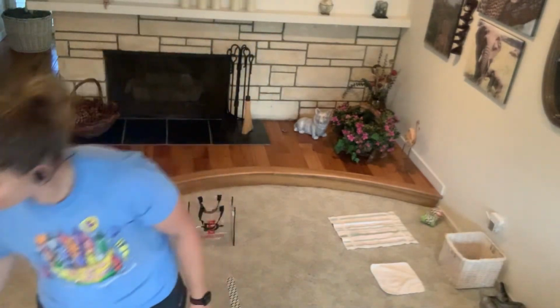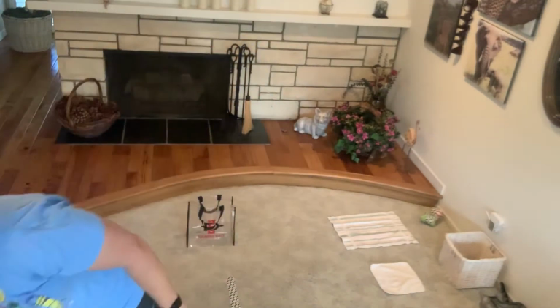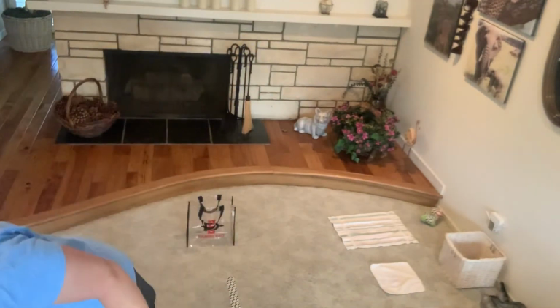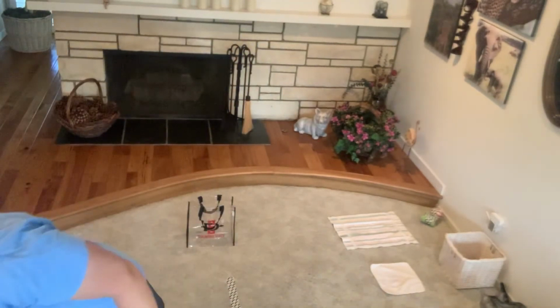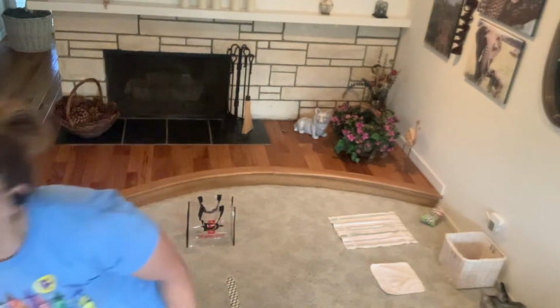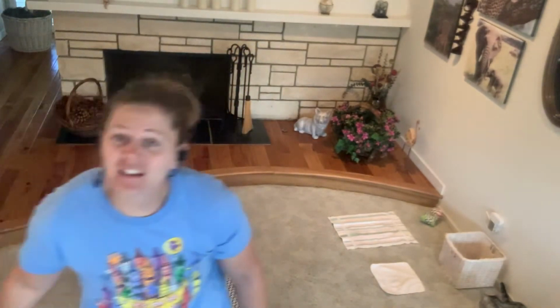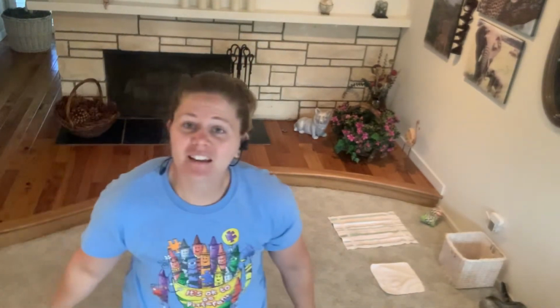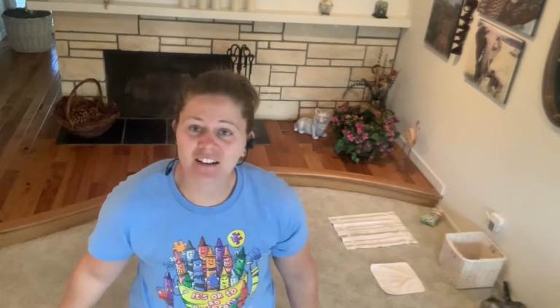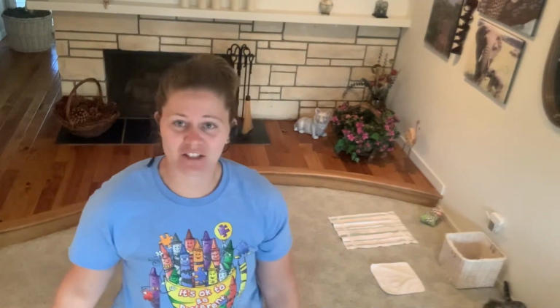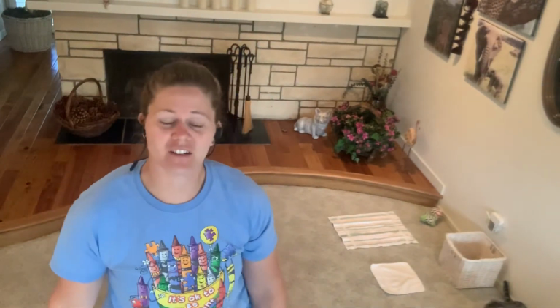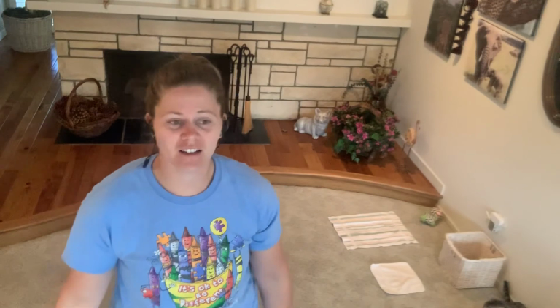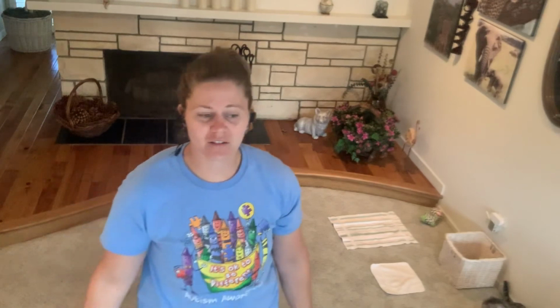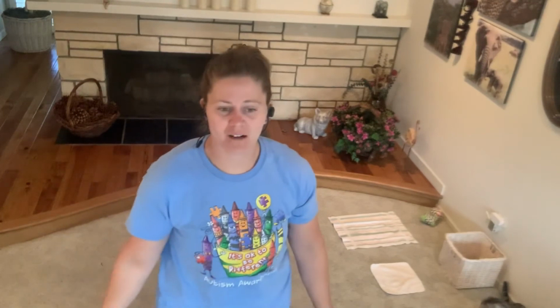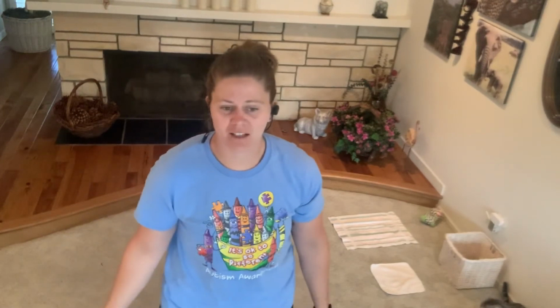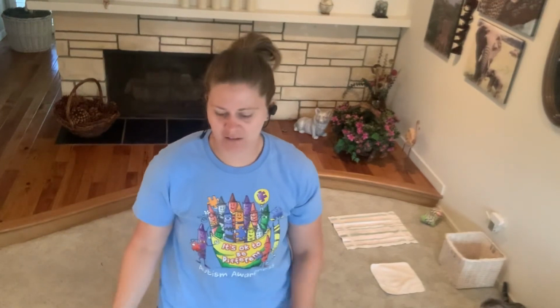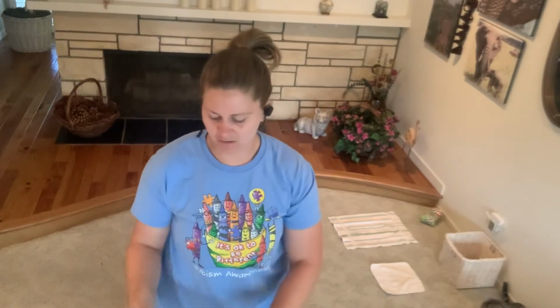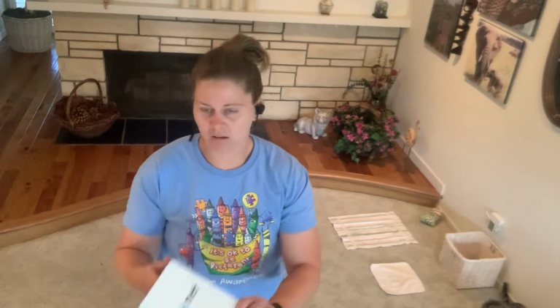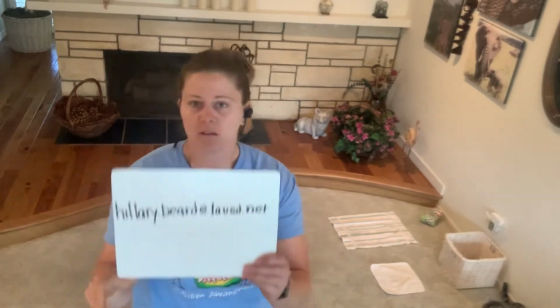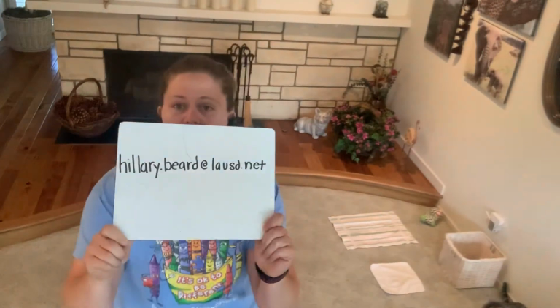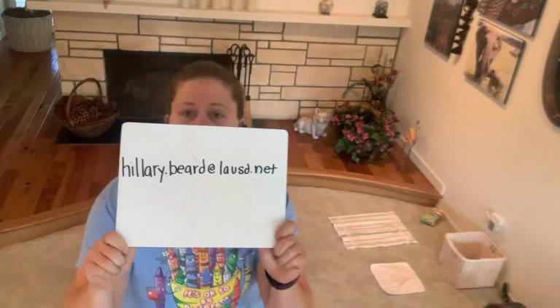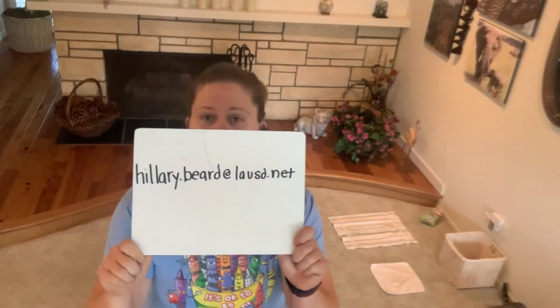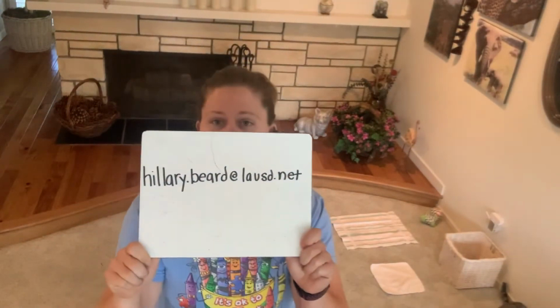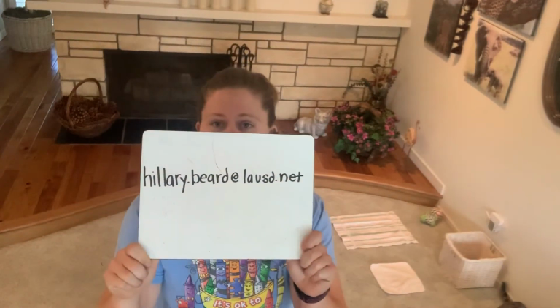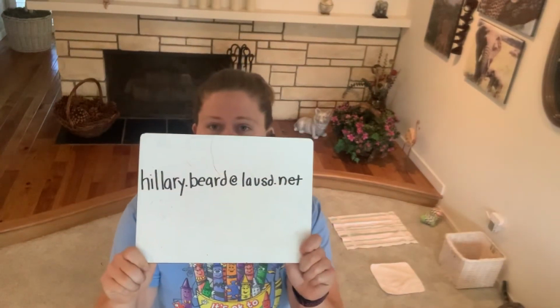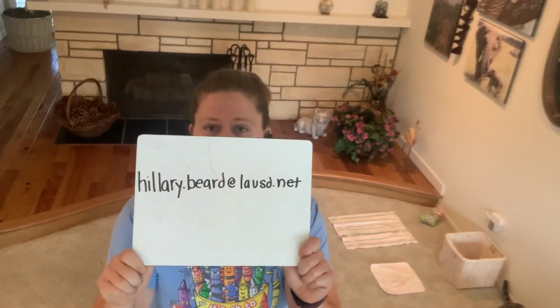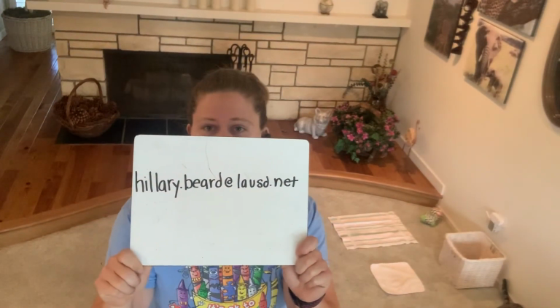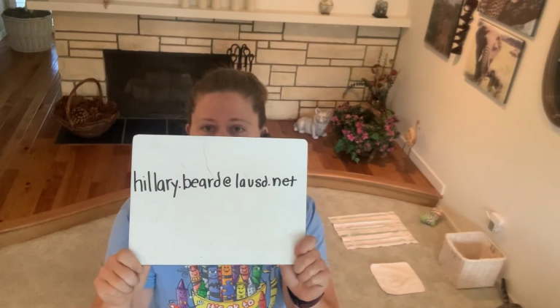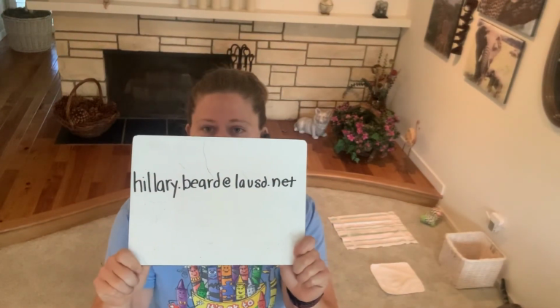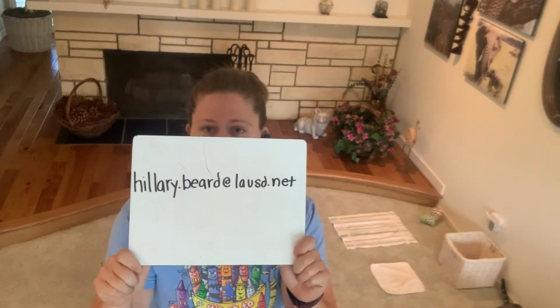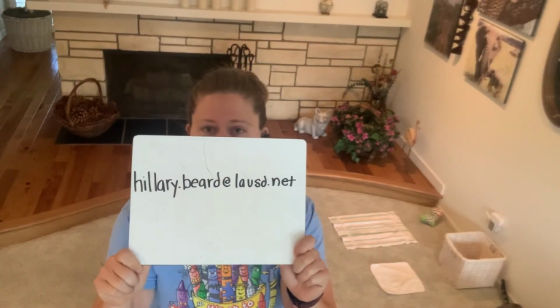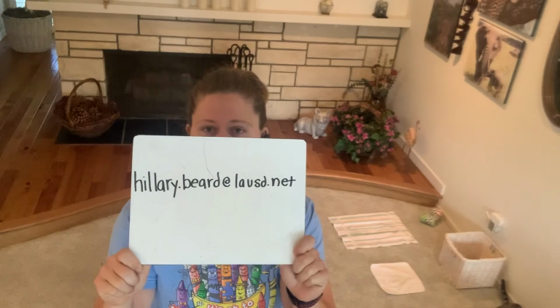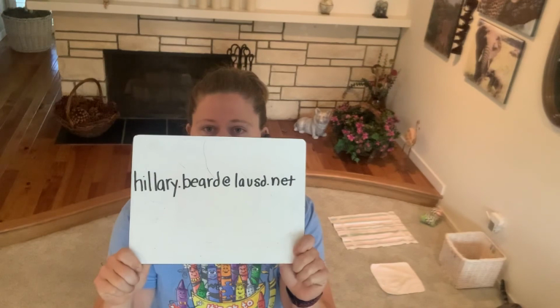So if you have any questions or need any sort of modifications, feel free to email me at Hillary Beard.